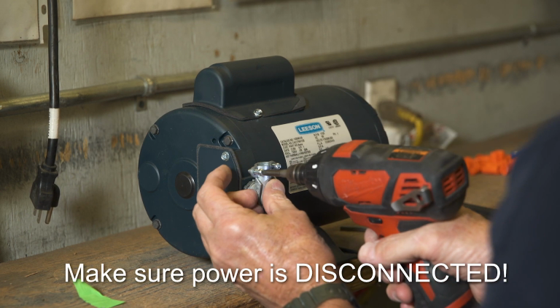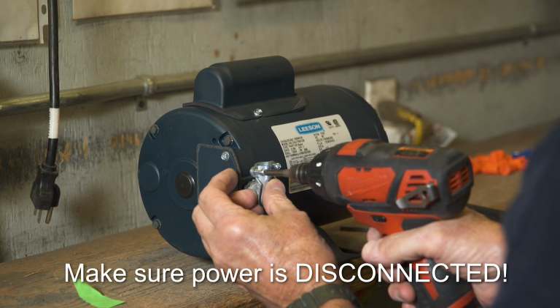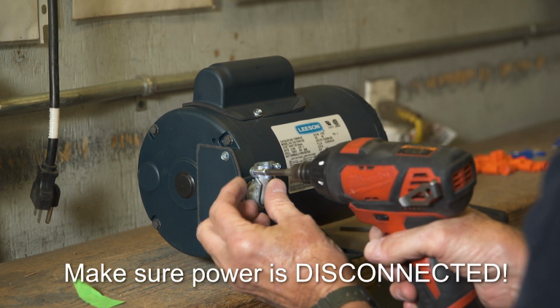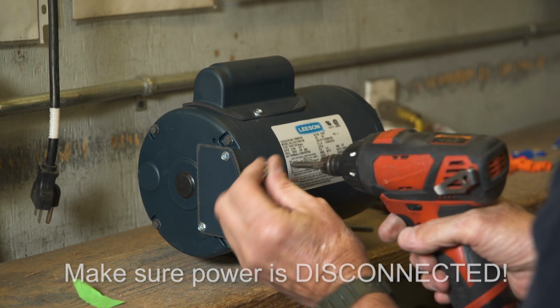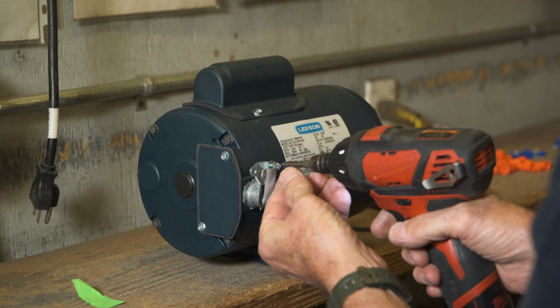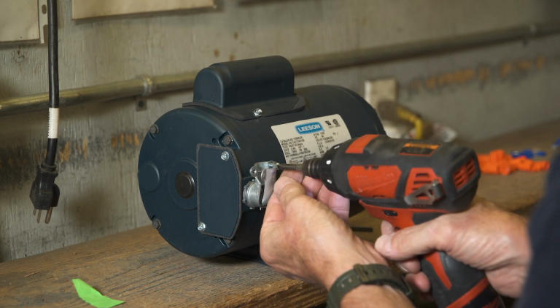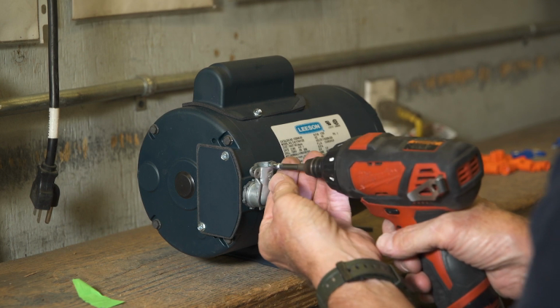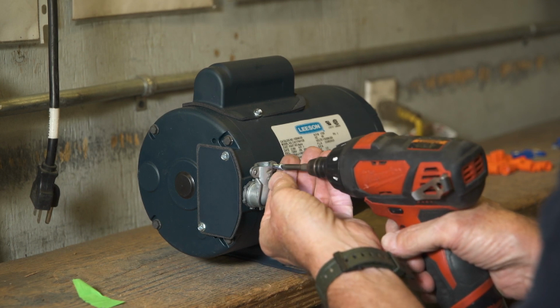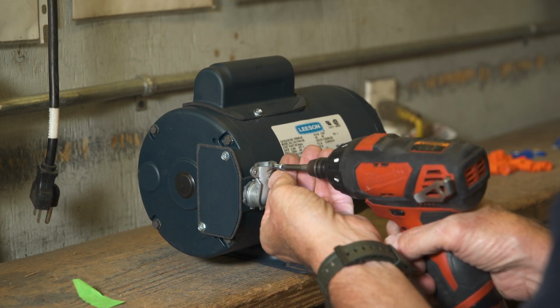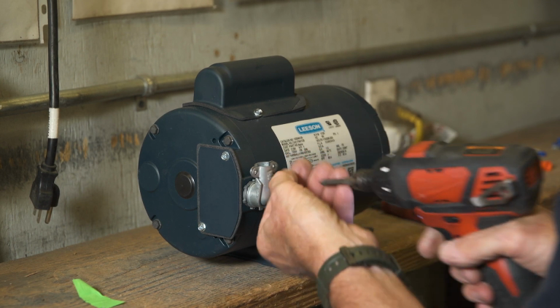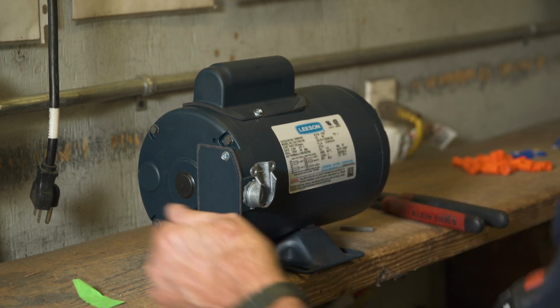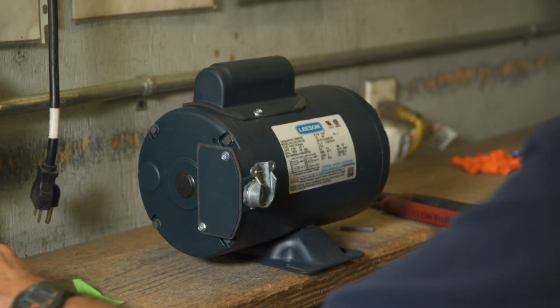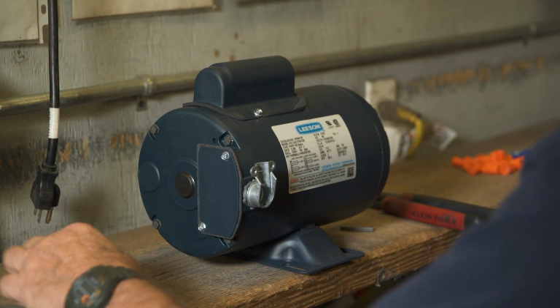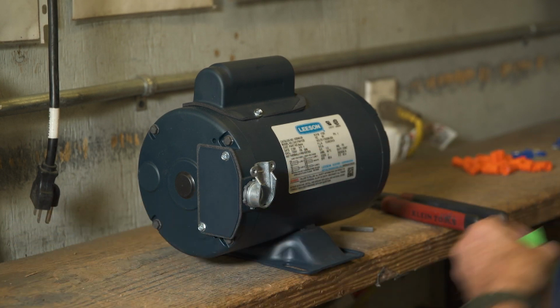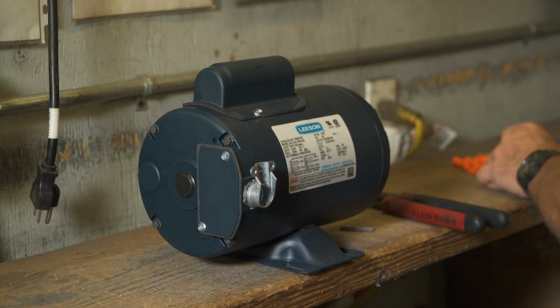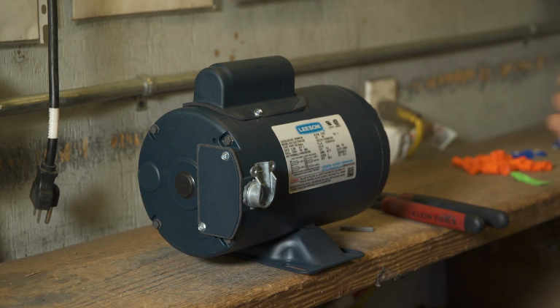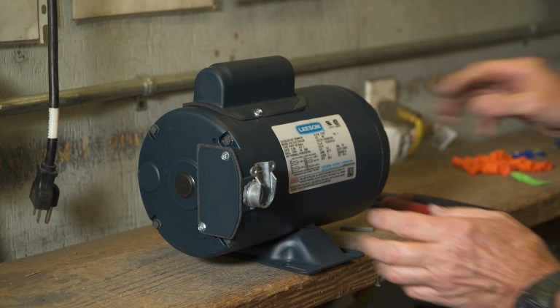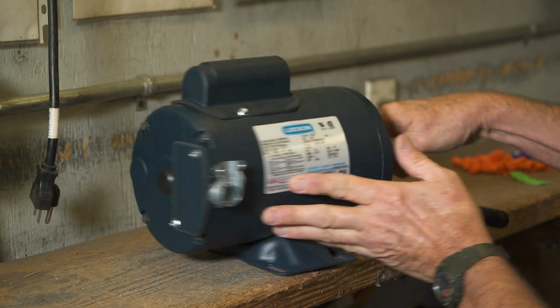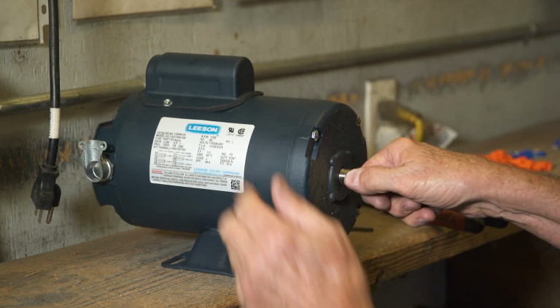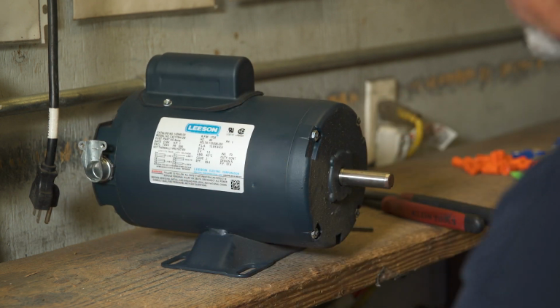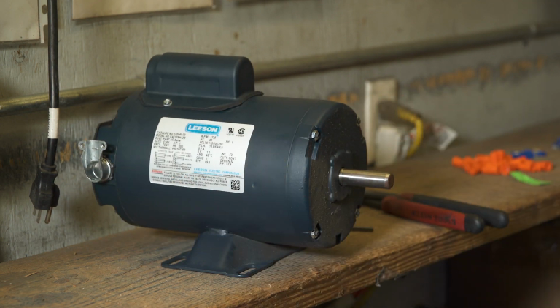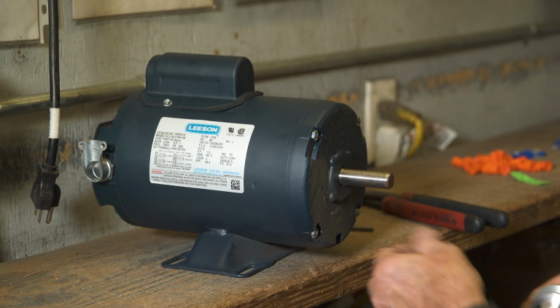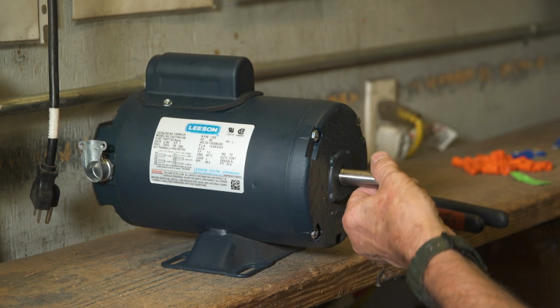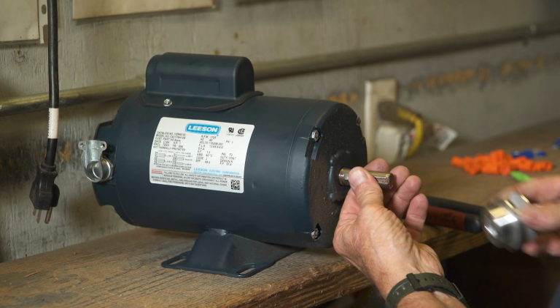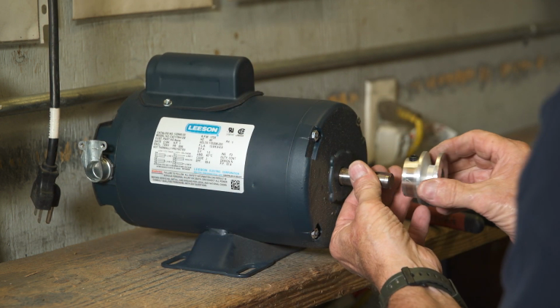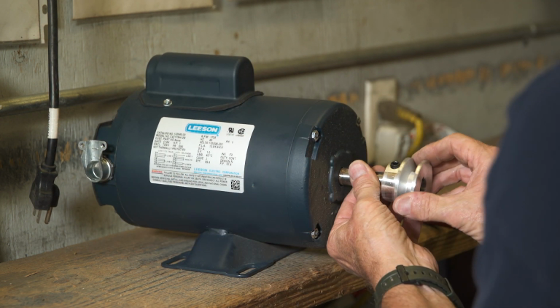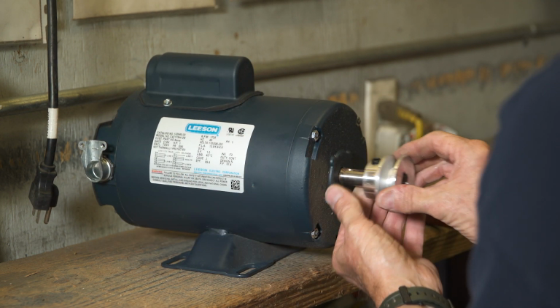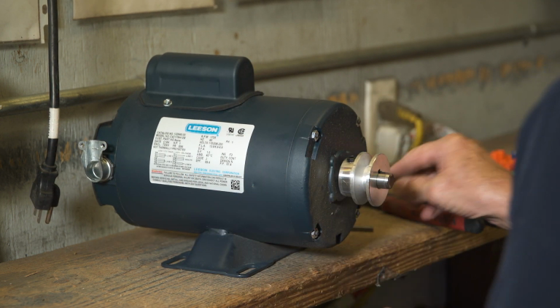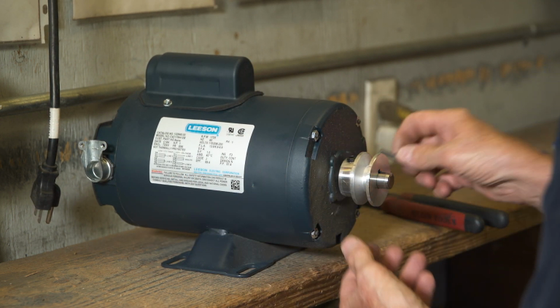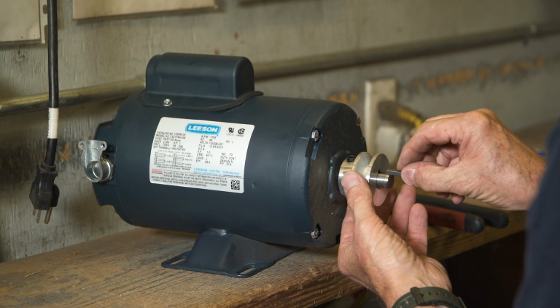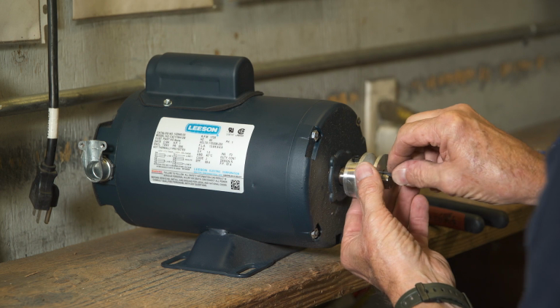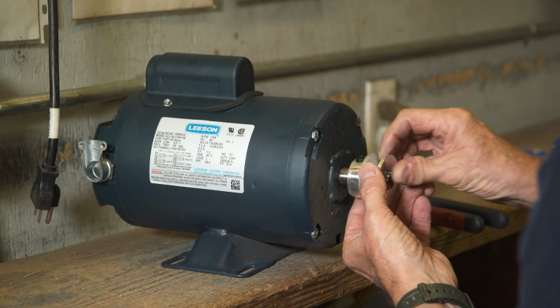The metal elbow that holds the Bremis switch wire harness and the pulley are installed the same way on a Leeson motor as on other motors. The key stock for the pulley can be found taped to the side of the motor.